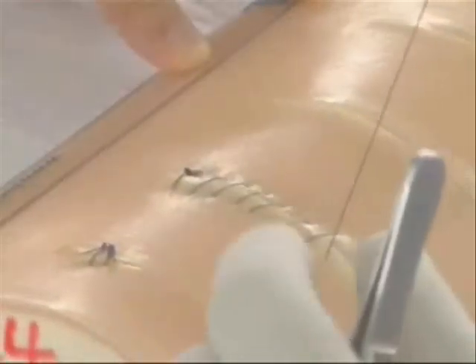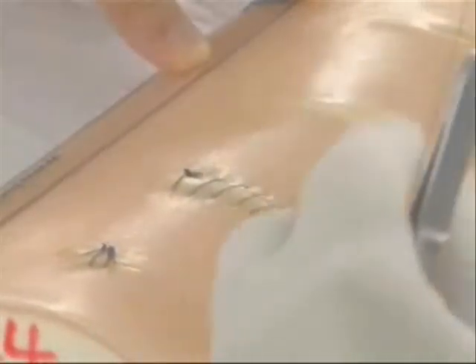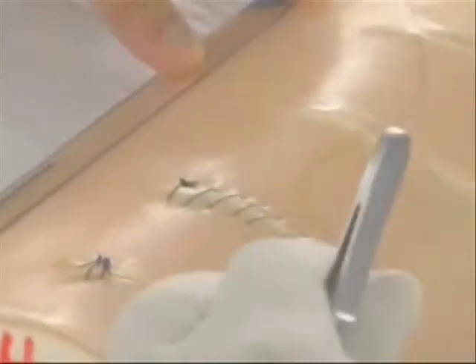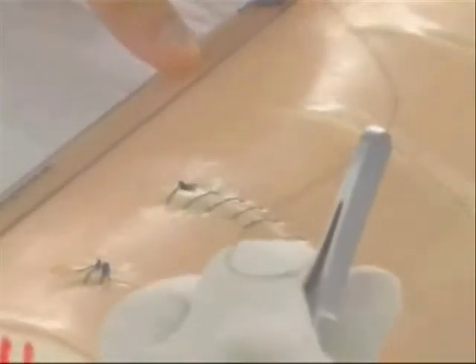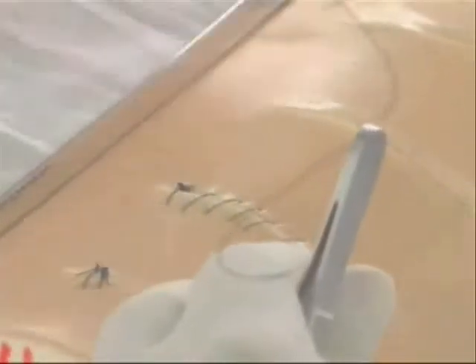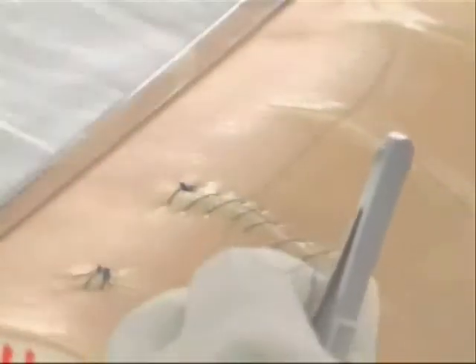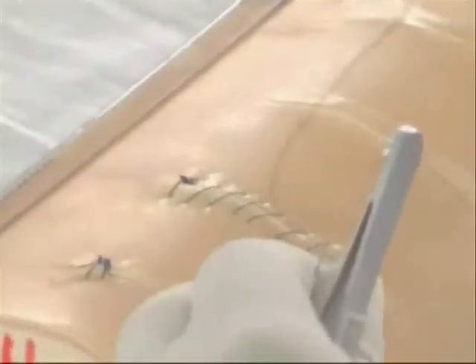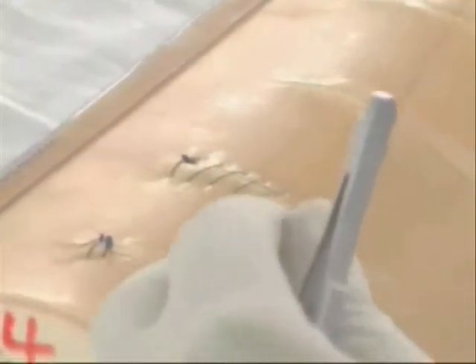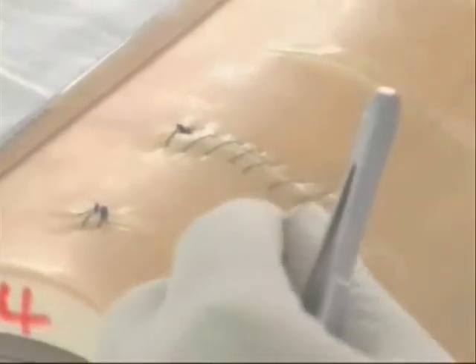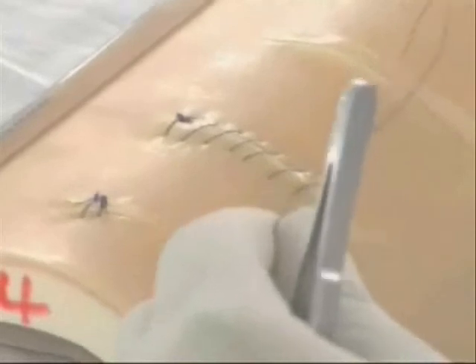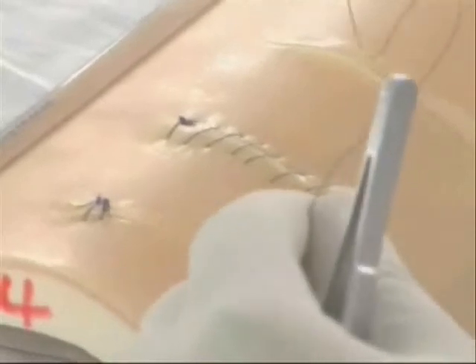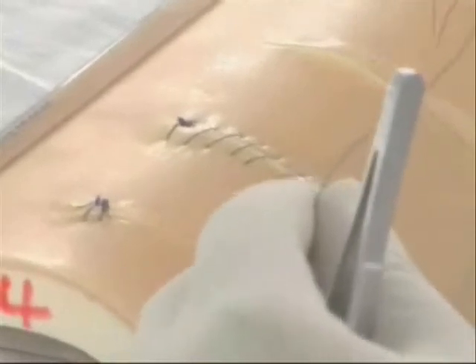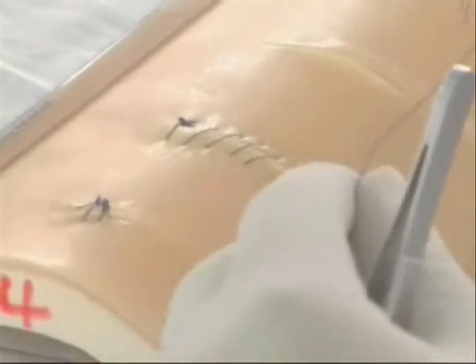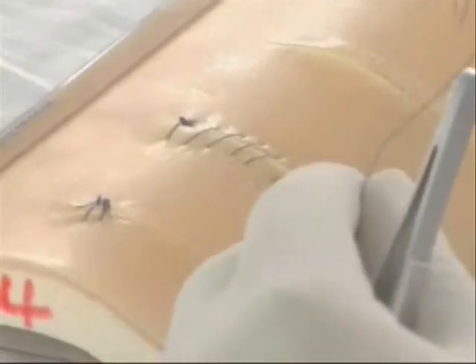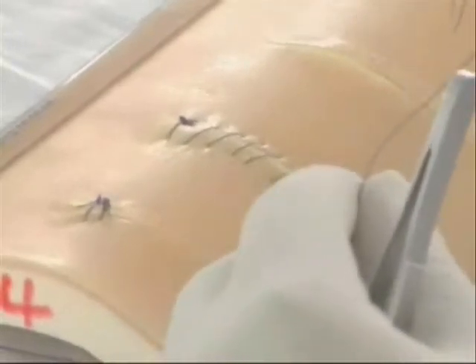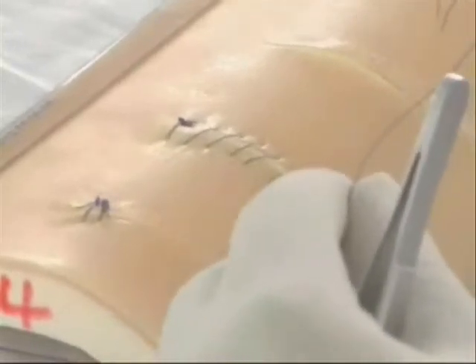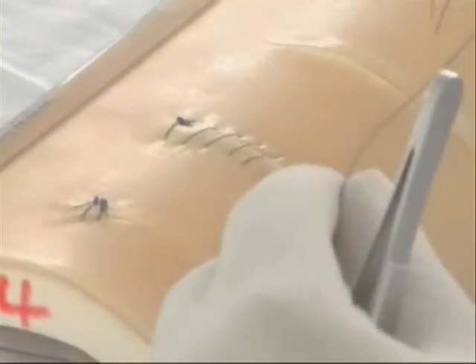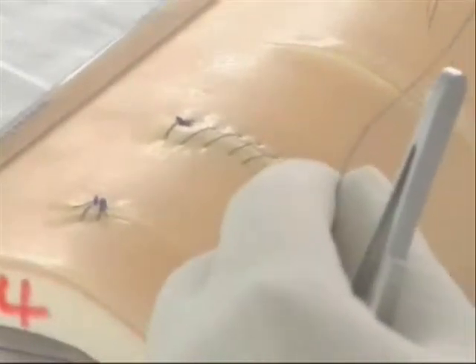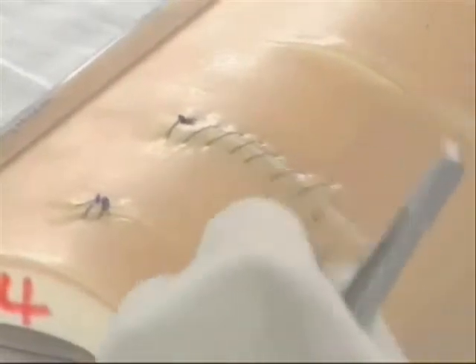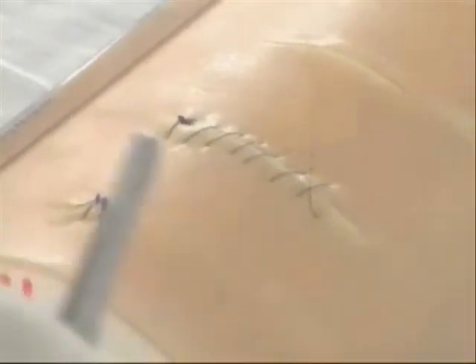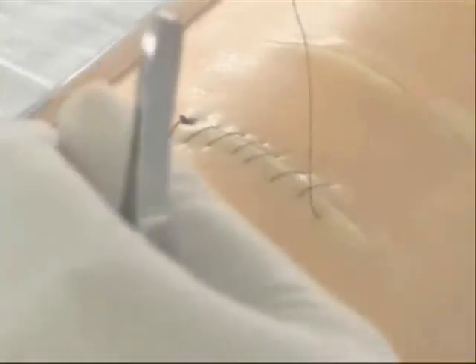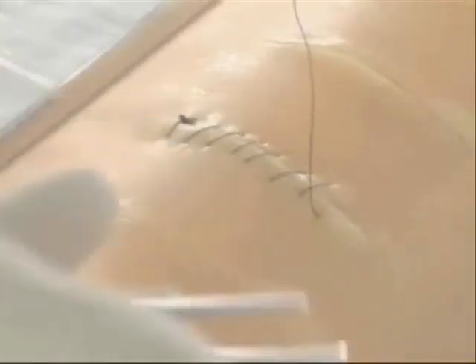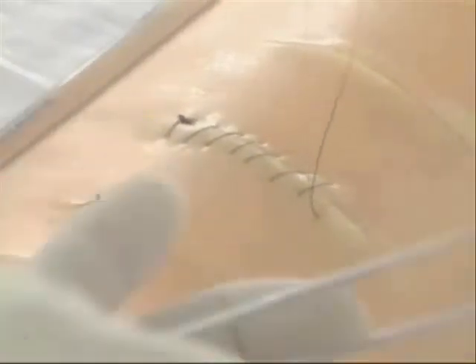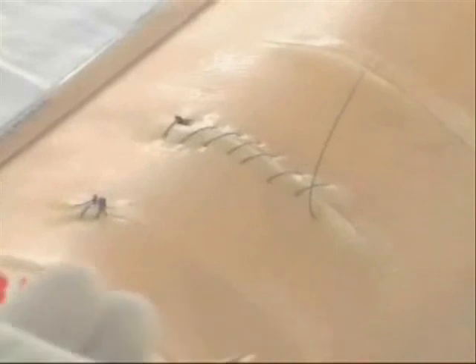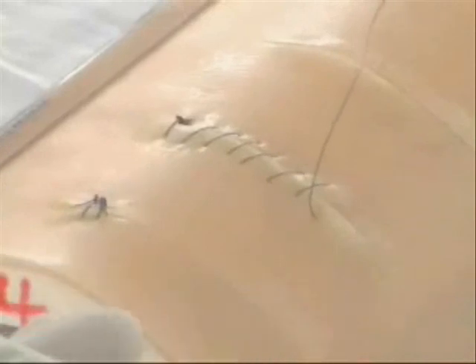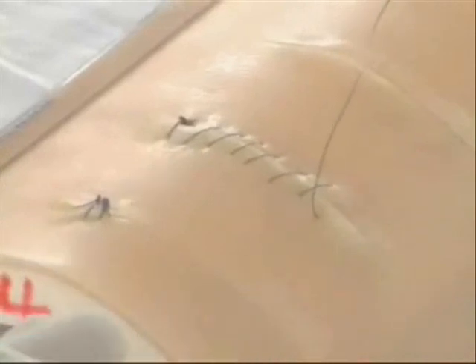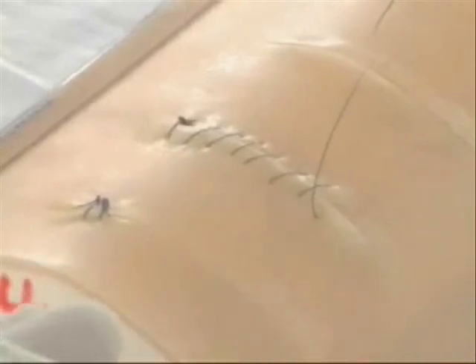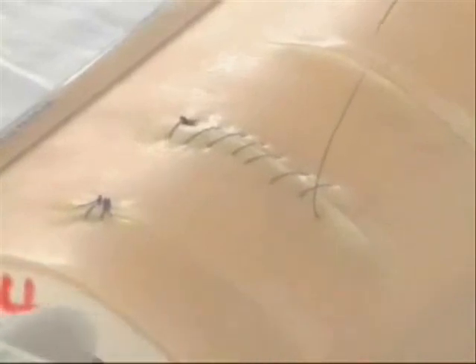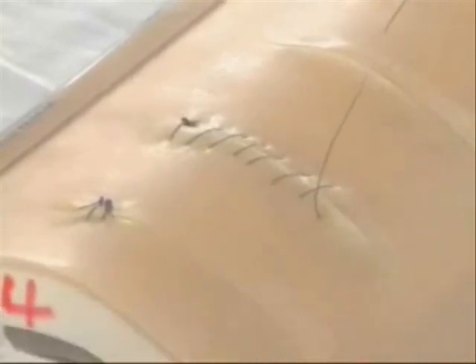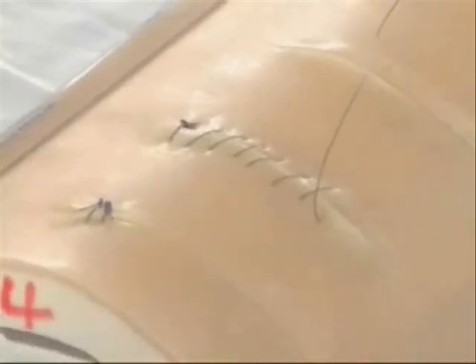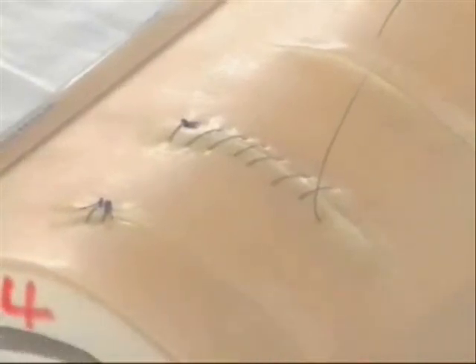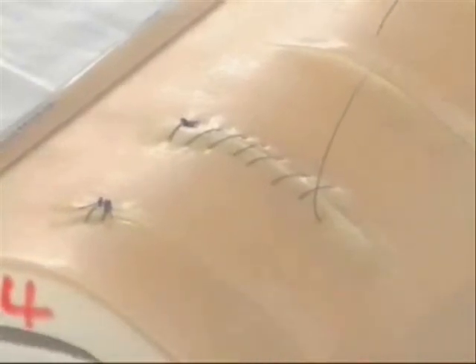You can go on and on. So if I want, I will now tie a knot — and that is a continuous suture.